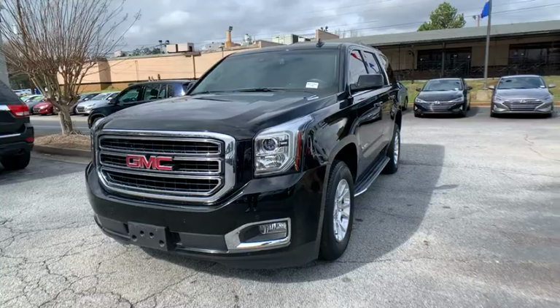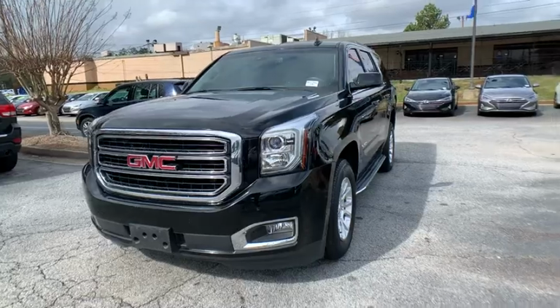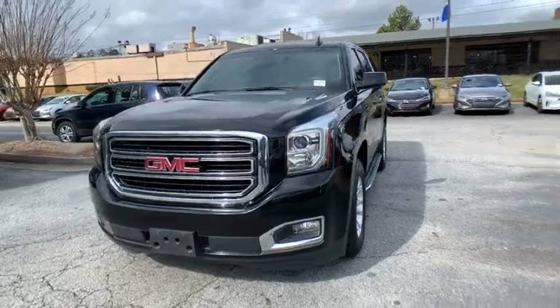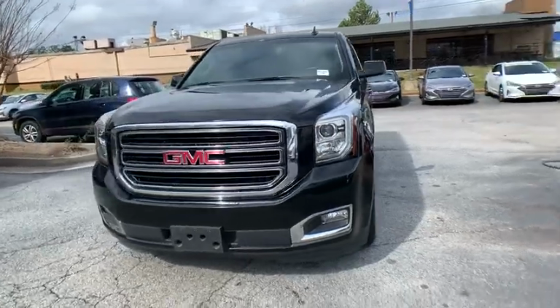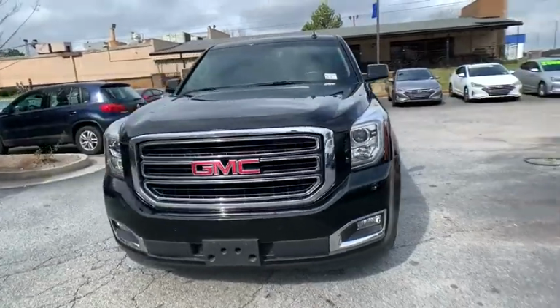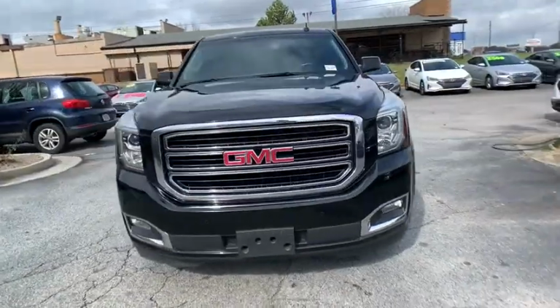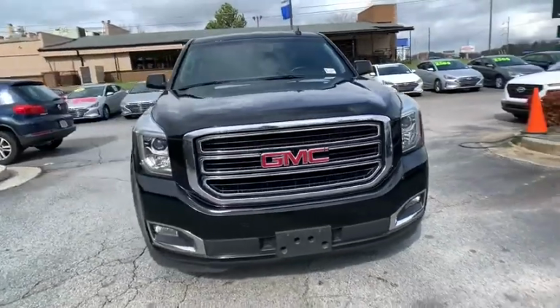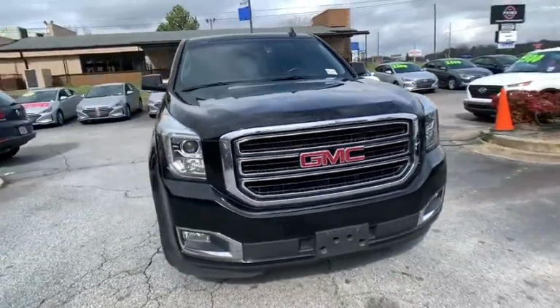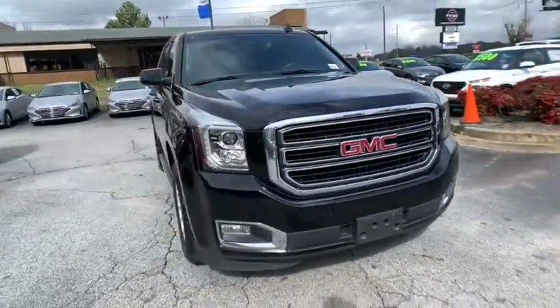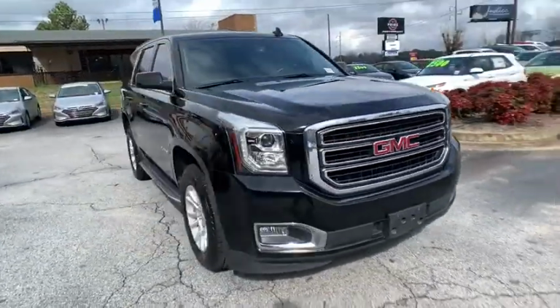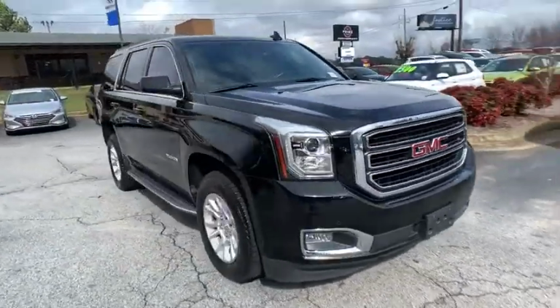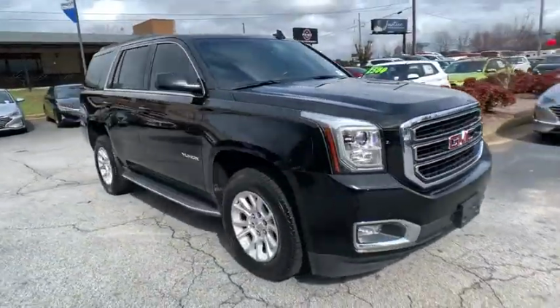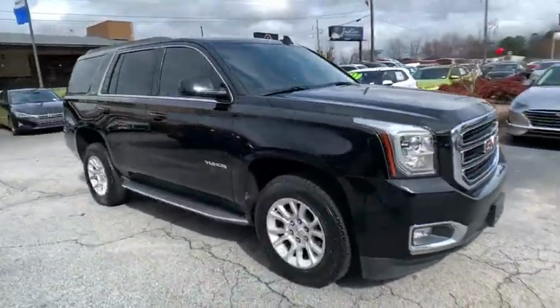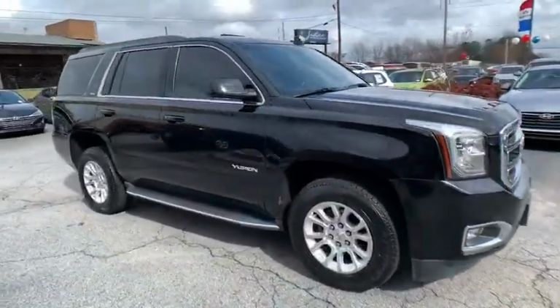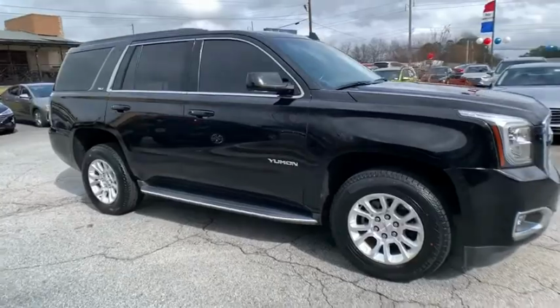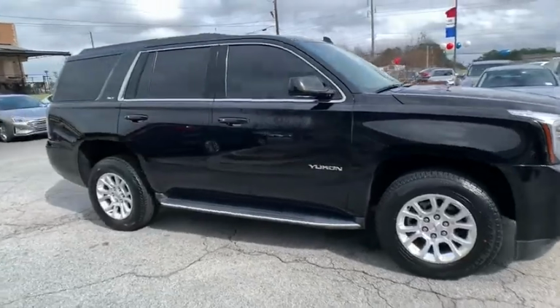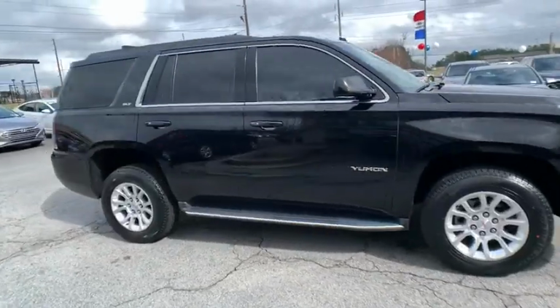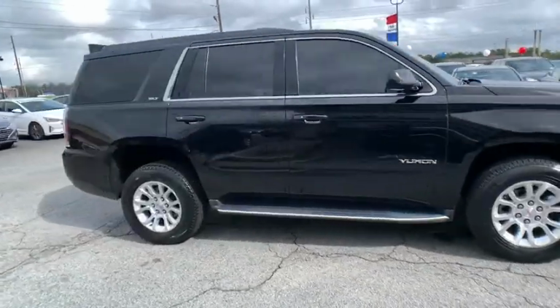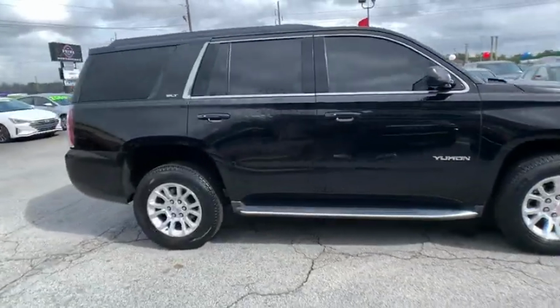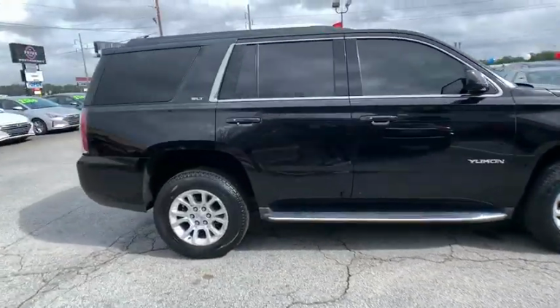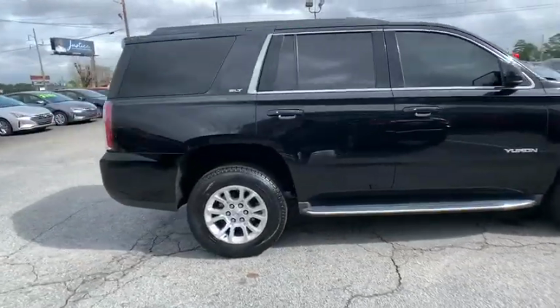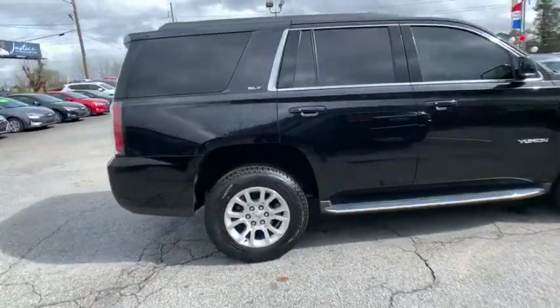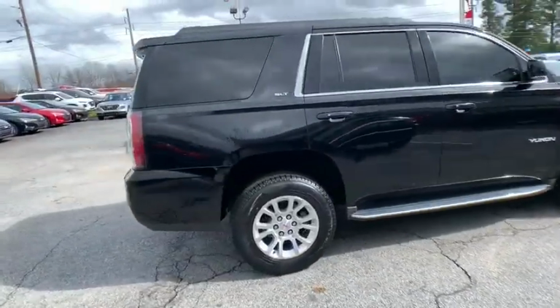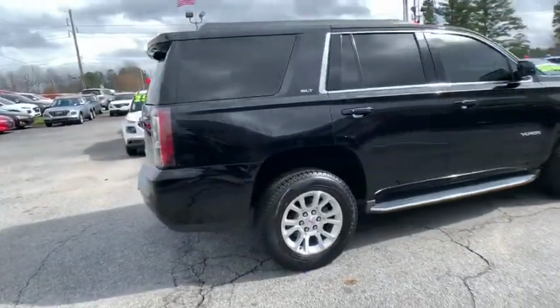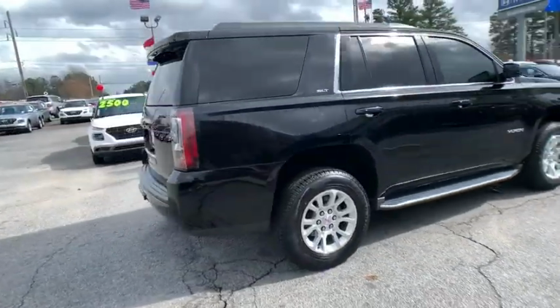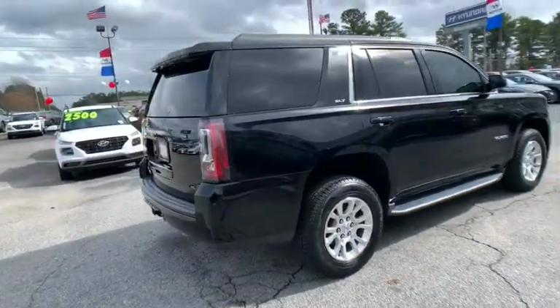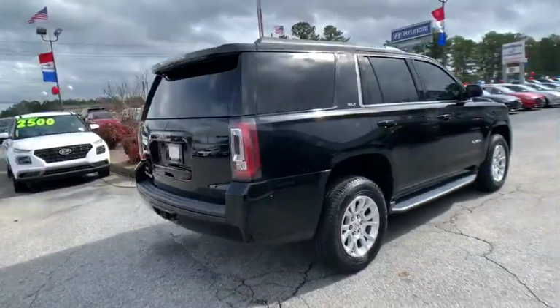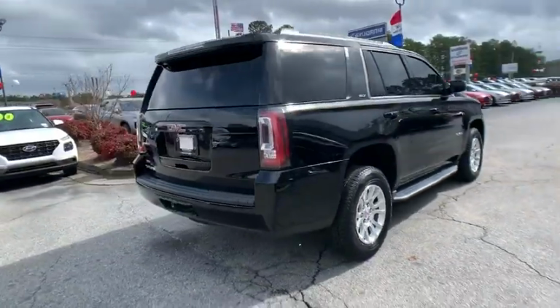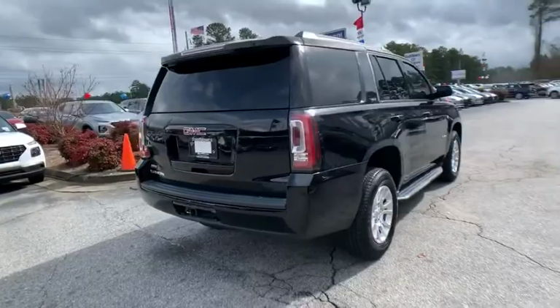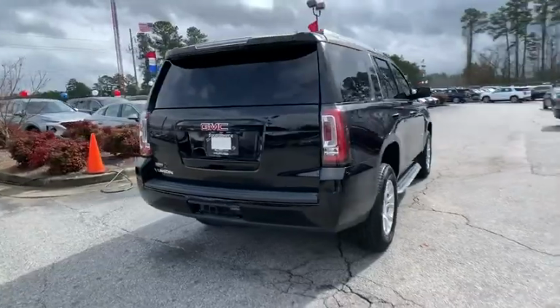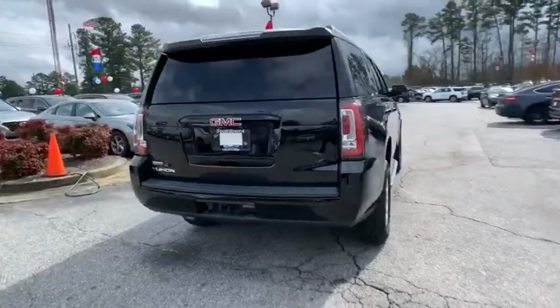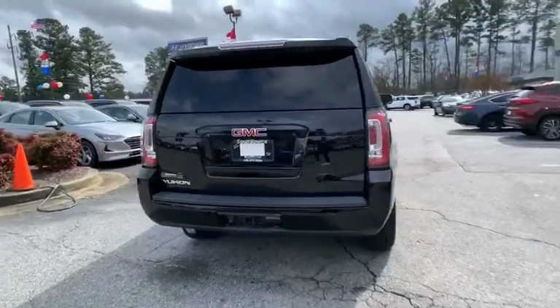We are pleased to show you the 2017 GMC Yukon. Peace of mind comes standard with GMC's powertrain warranty and Yukon's 5-star frontal crash test rating.